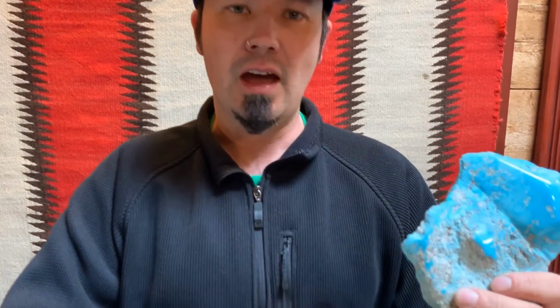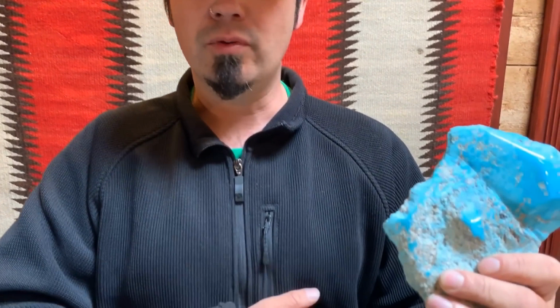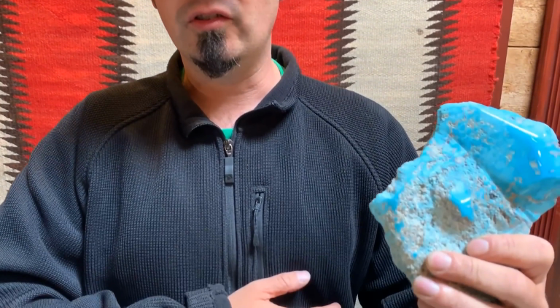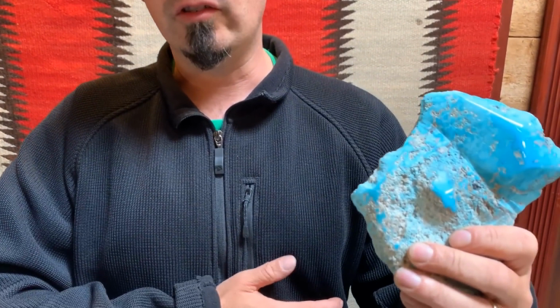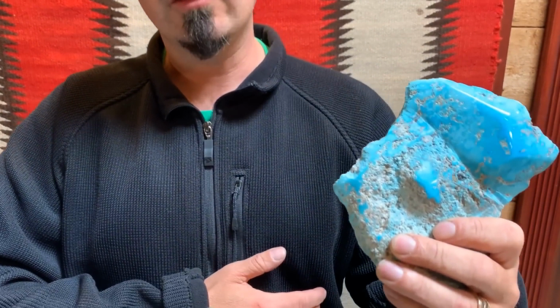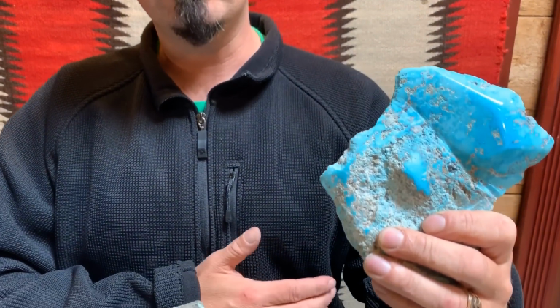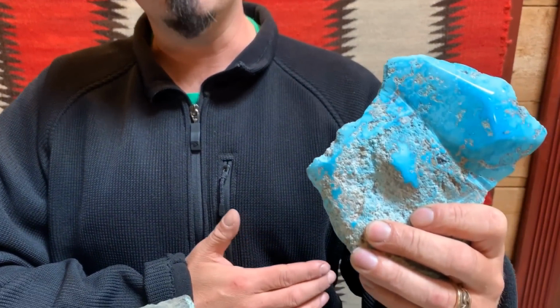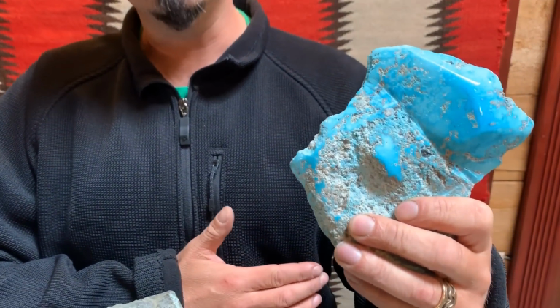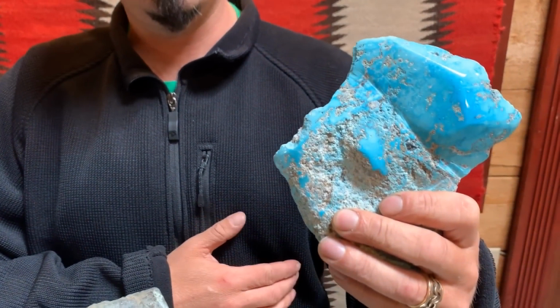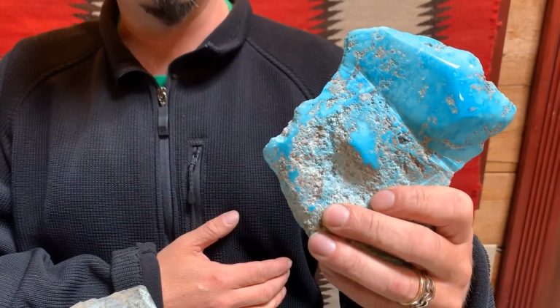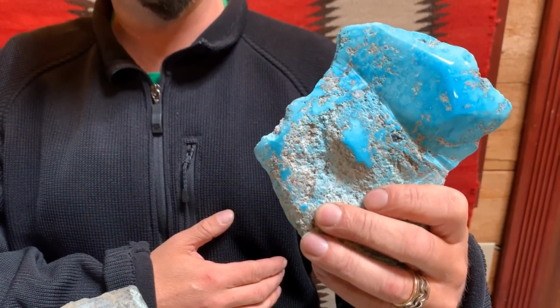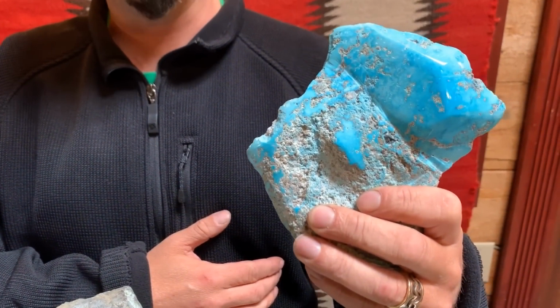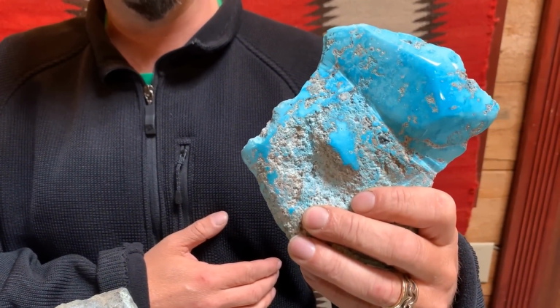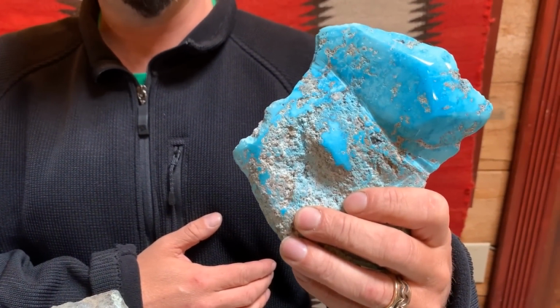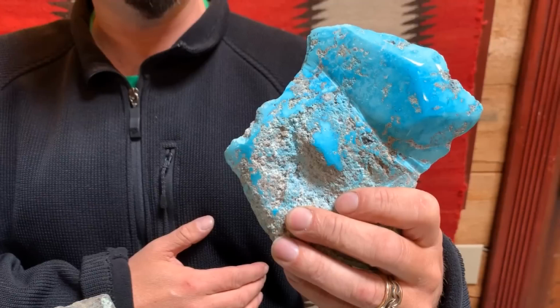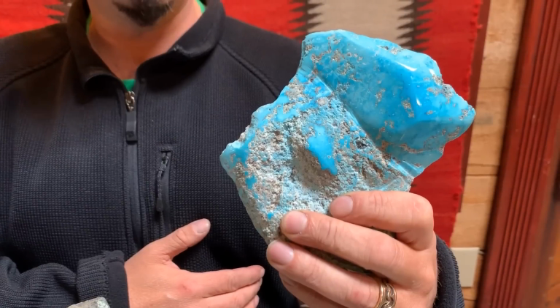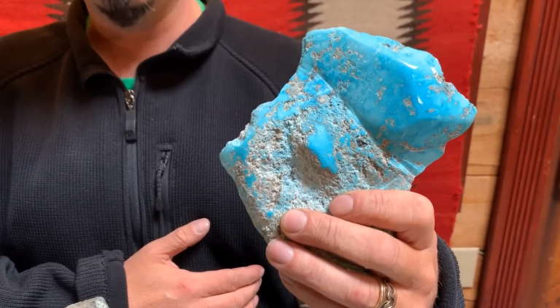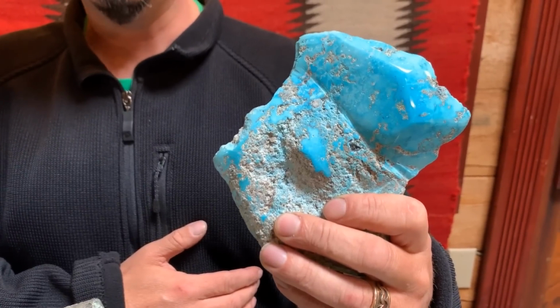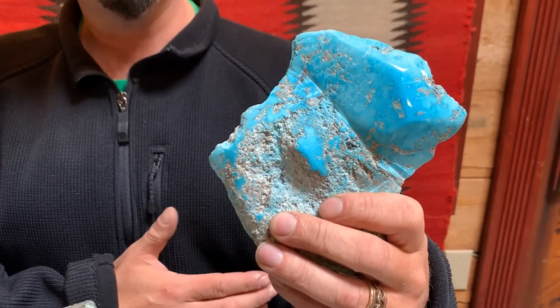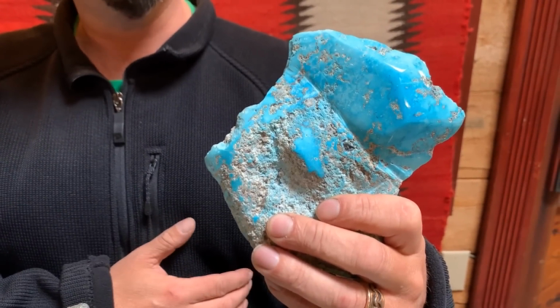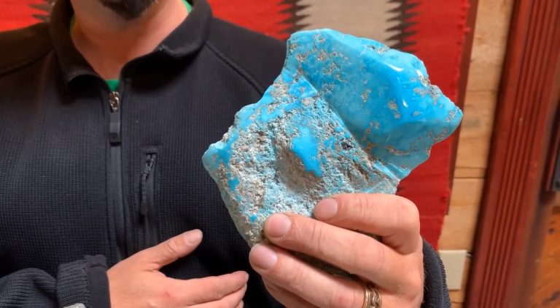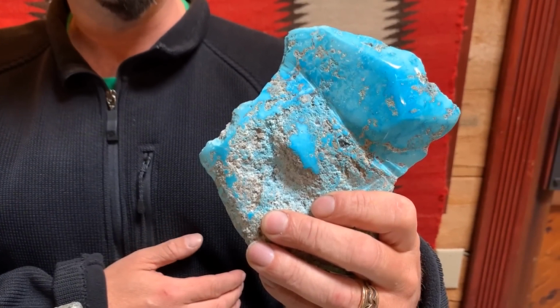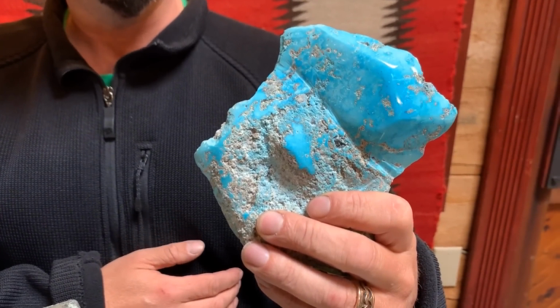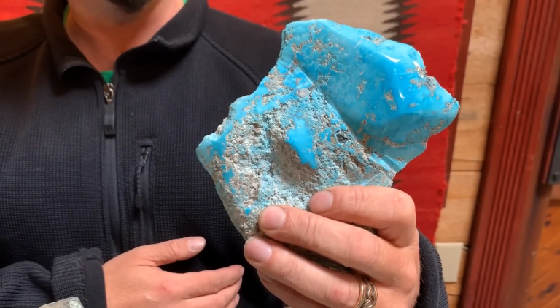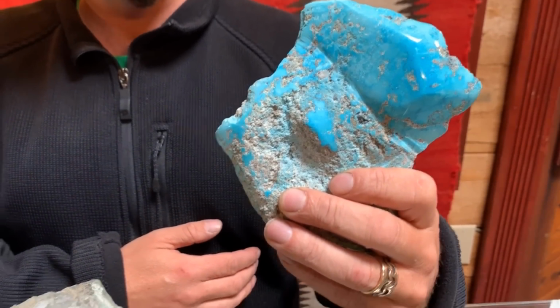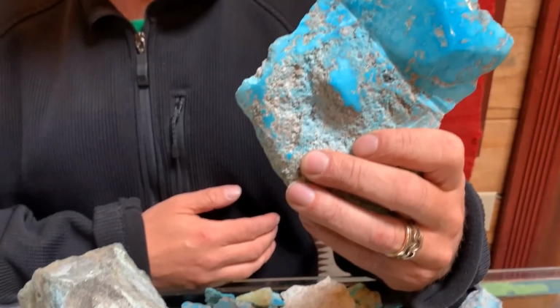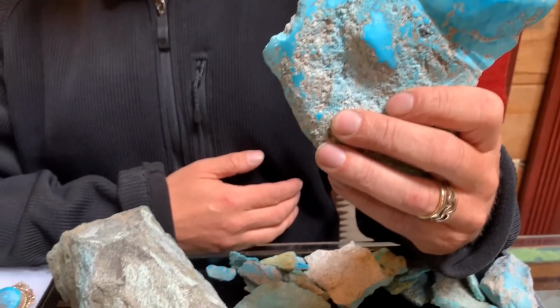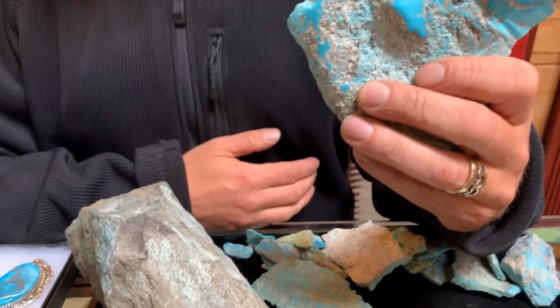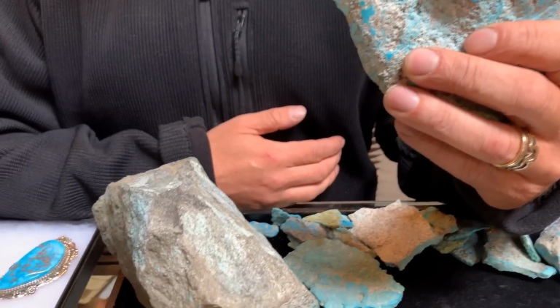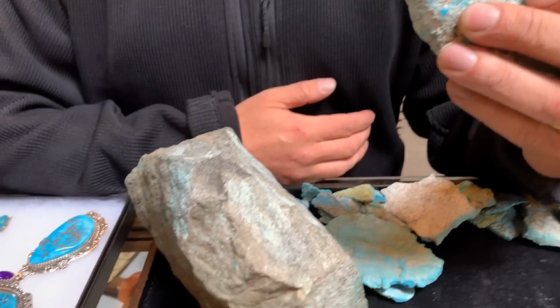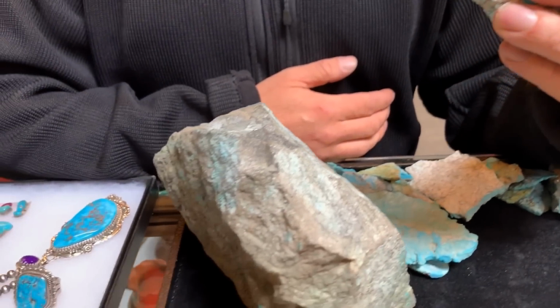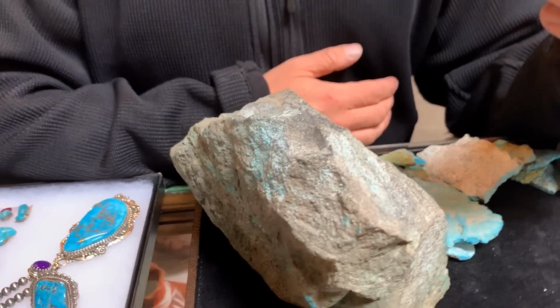It actually produces over 750 million pounds of copper a year, which is pretty impressive. And if you've ever driven past there, the mine is absolutely massive — miles and miles of pit.